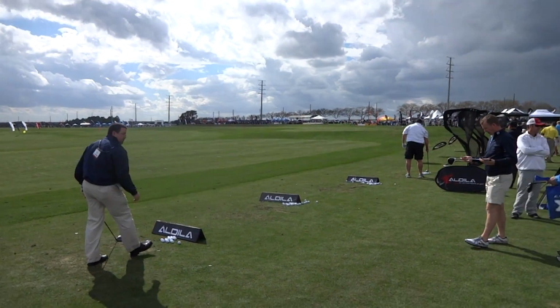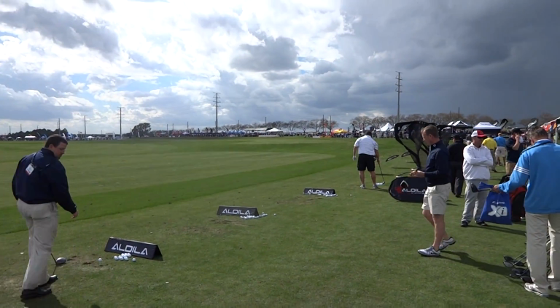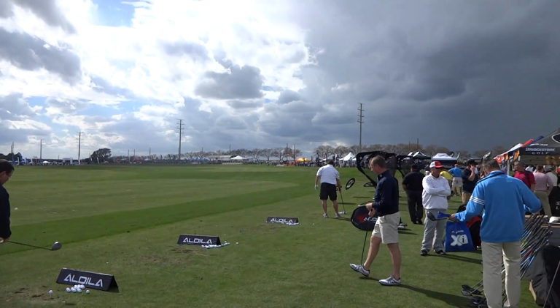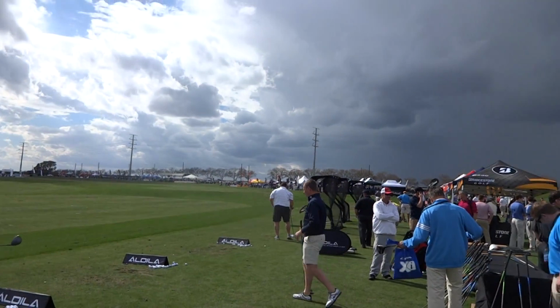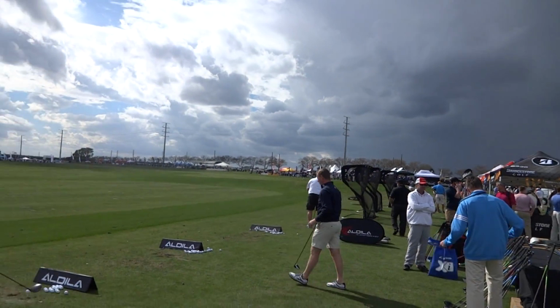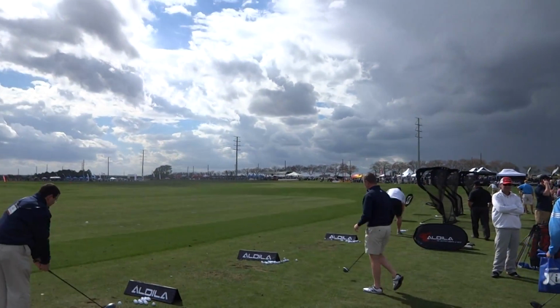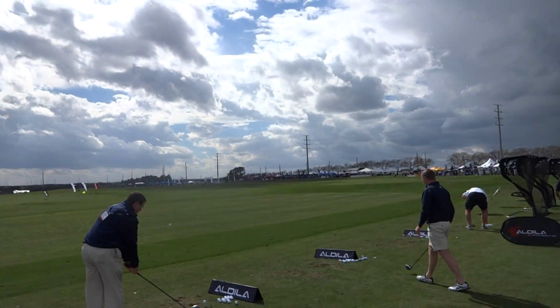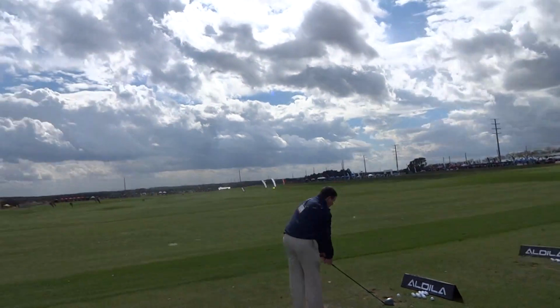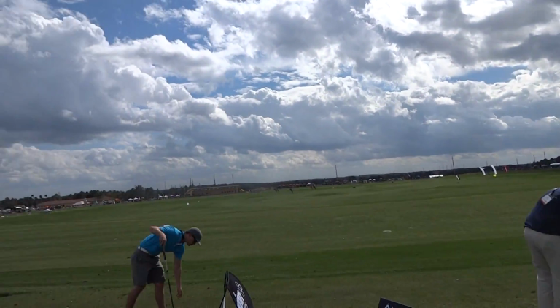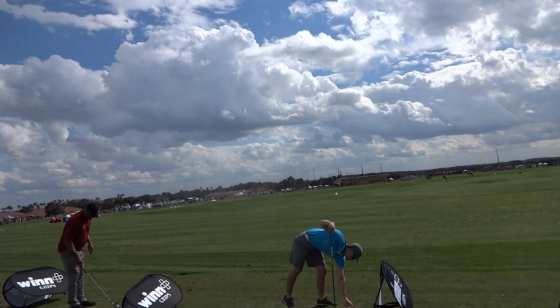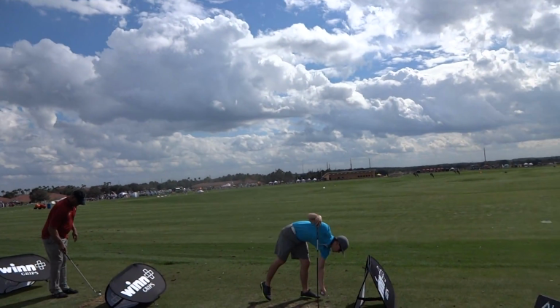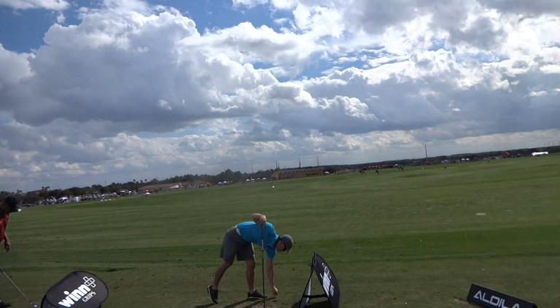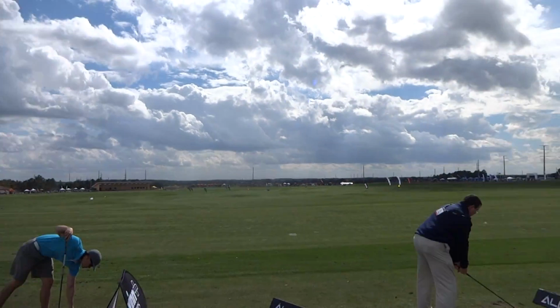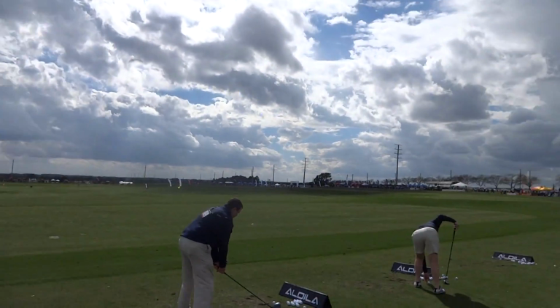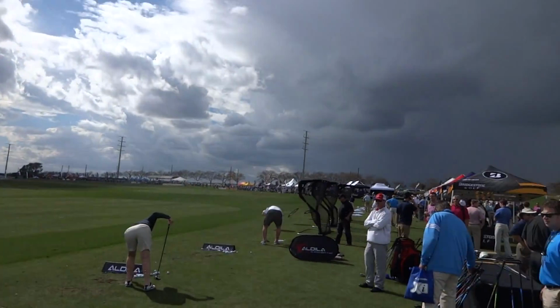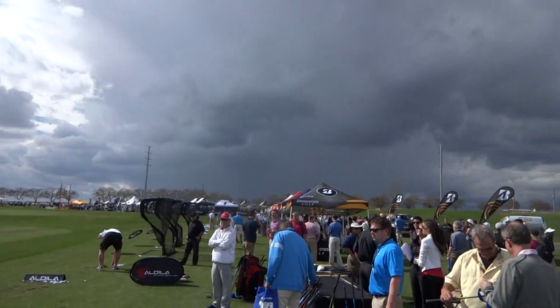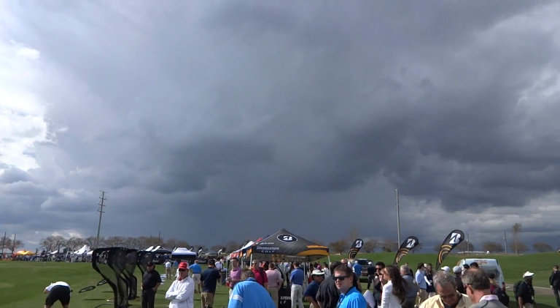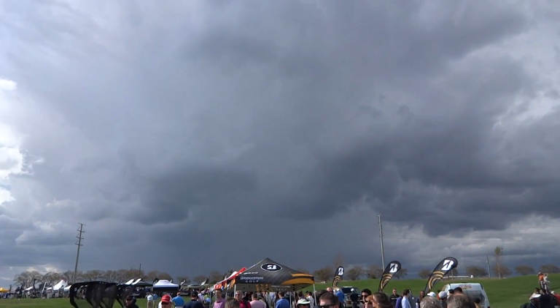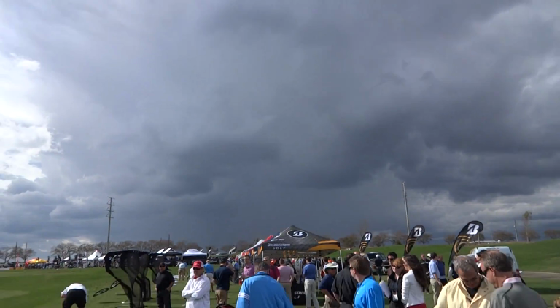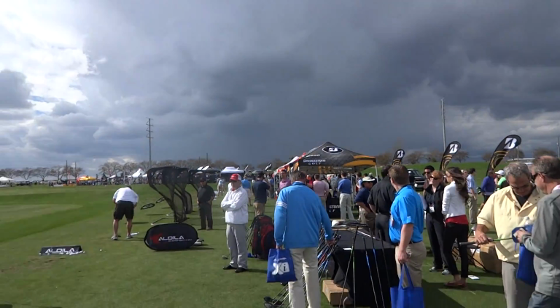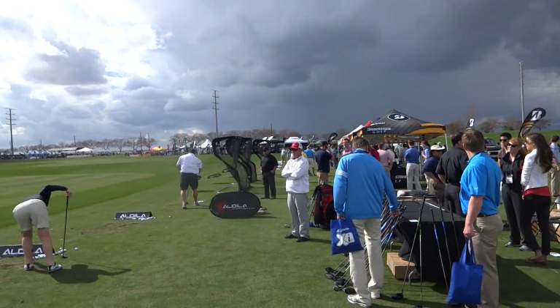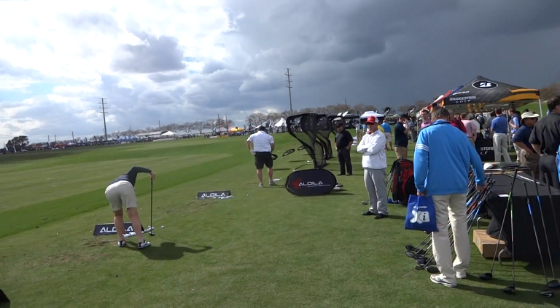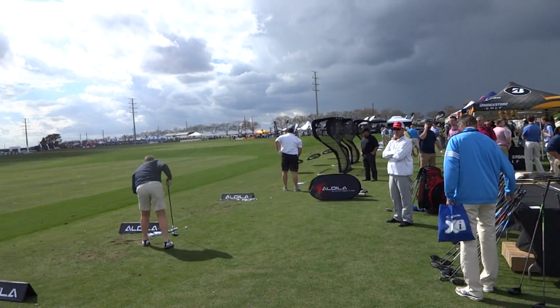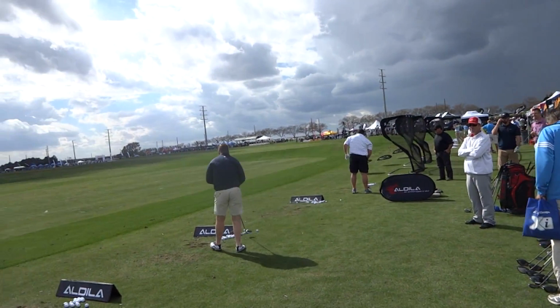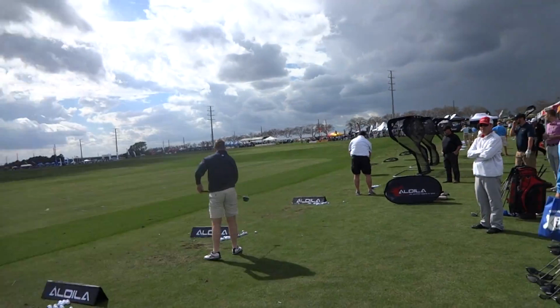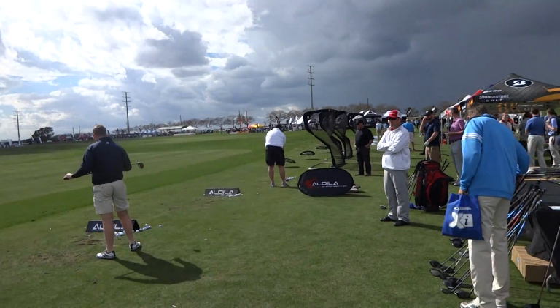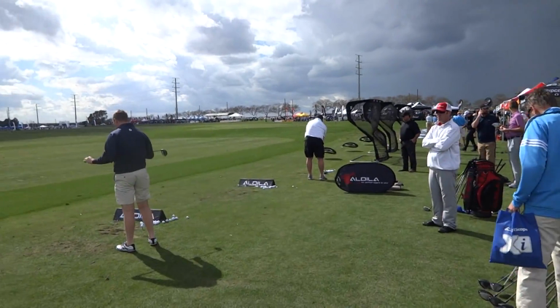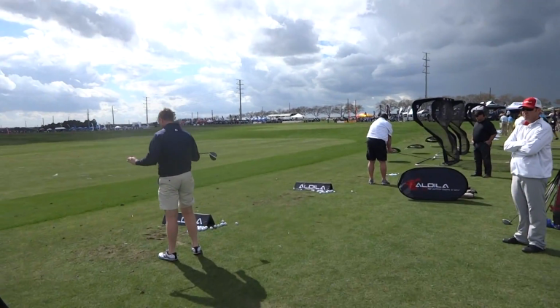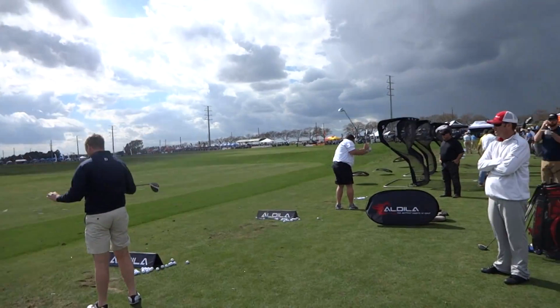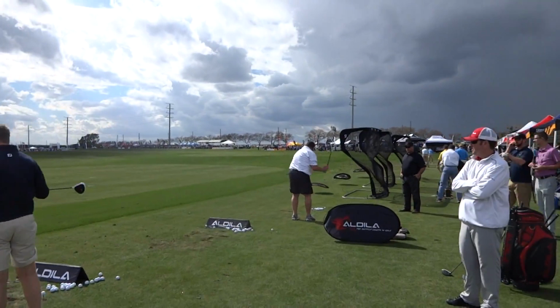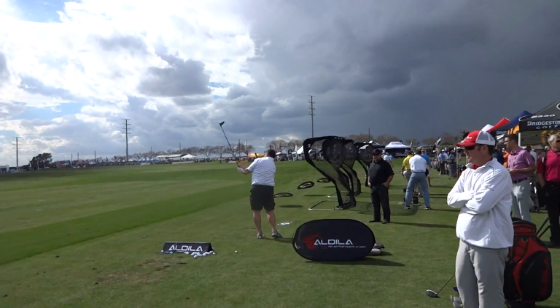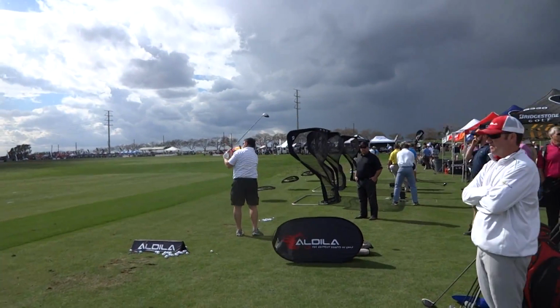Hey everybody, Cory here from Par2Pro. We still haven't even made it about halfway there and we've got a major storm coming, so I'm just going to do a quick walk to see how many places we can hit before the storm.